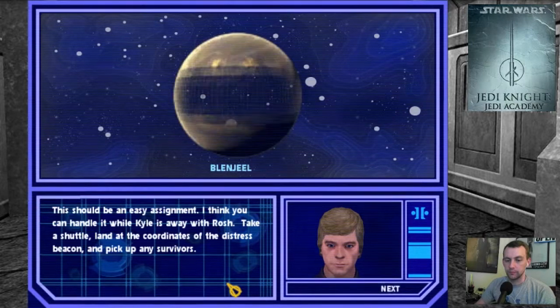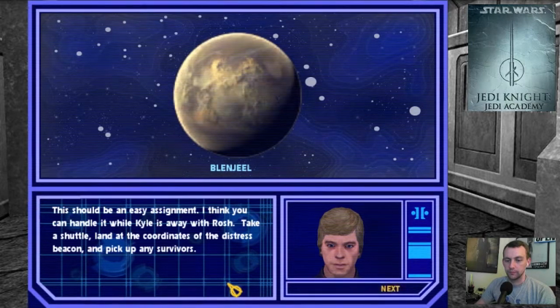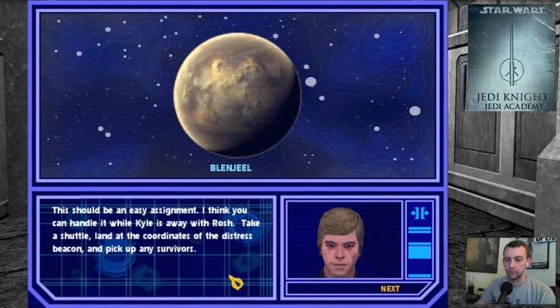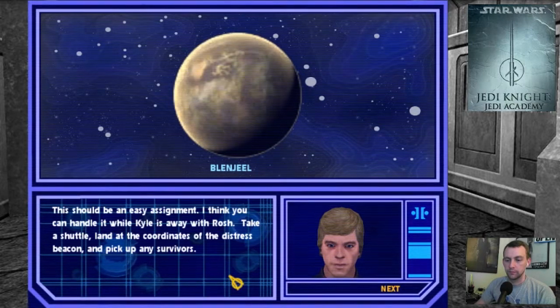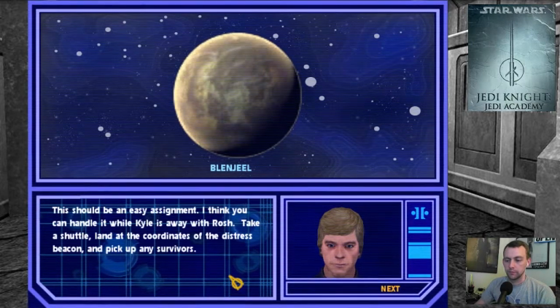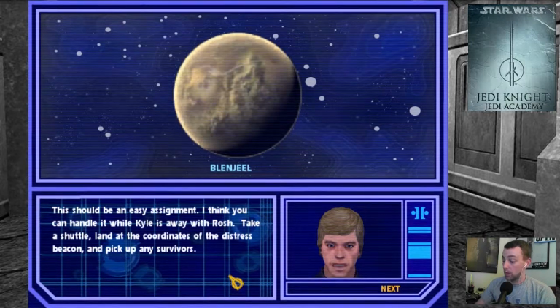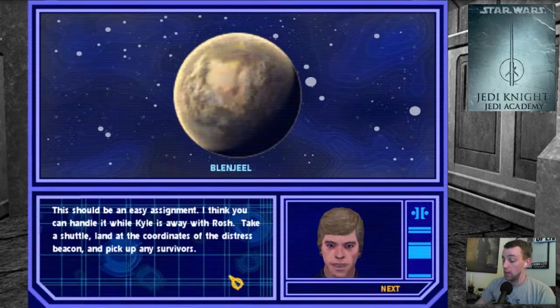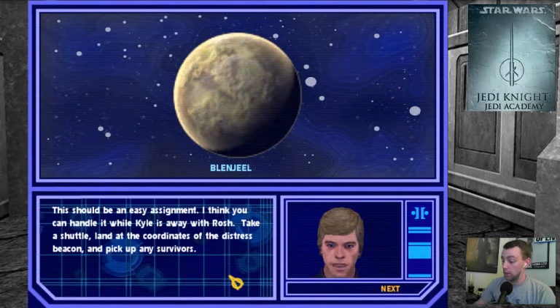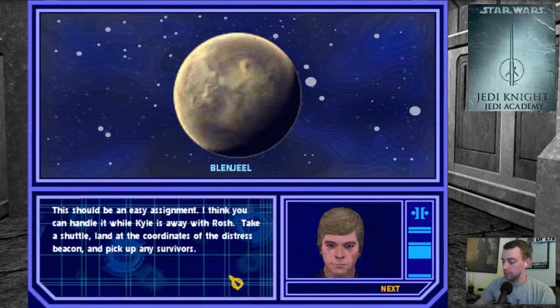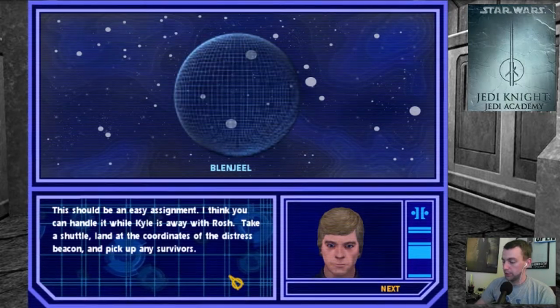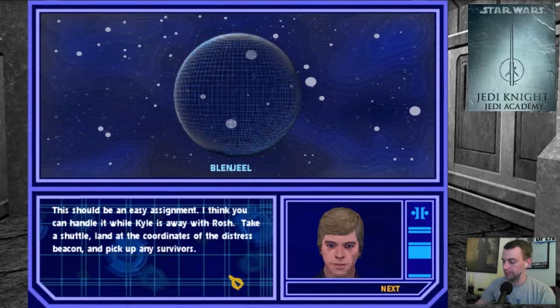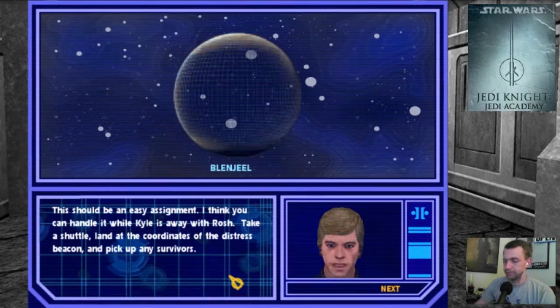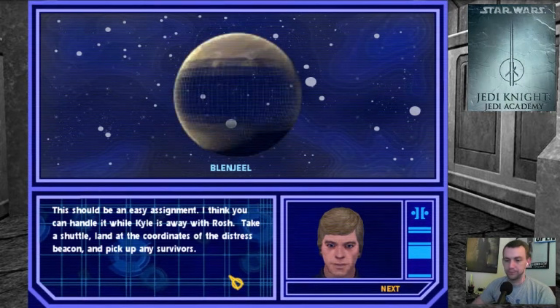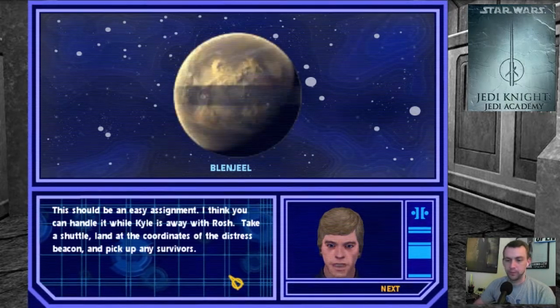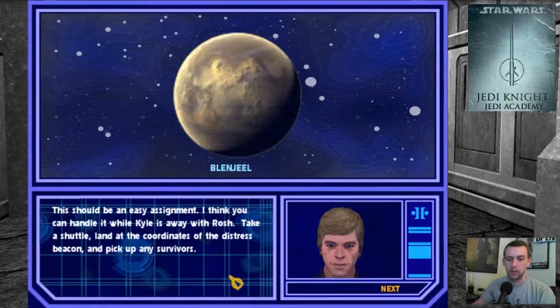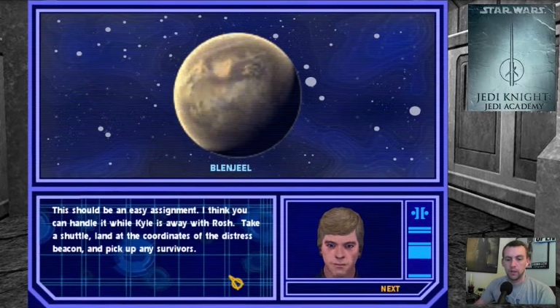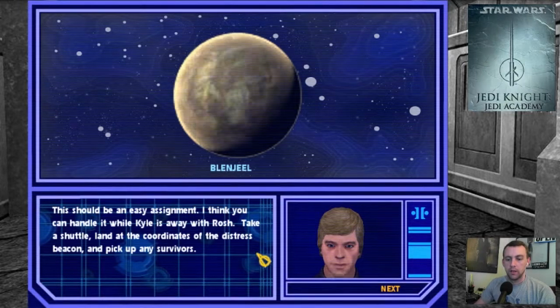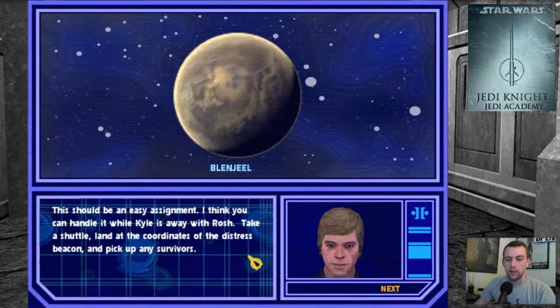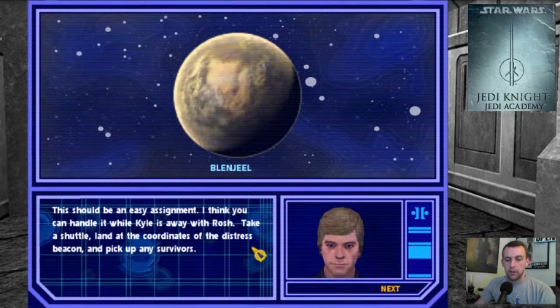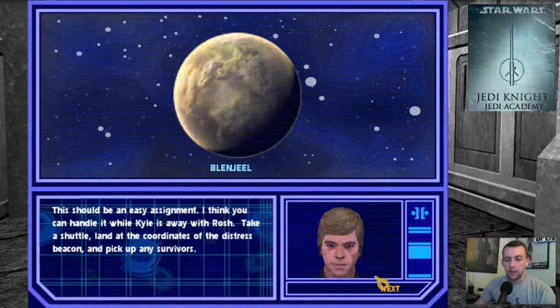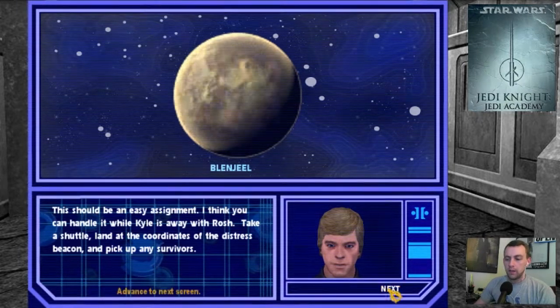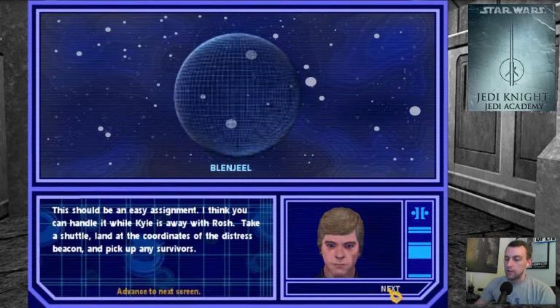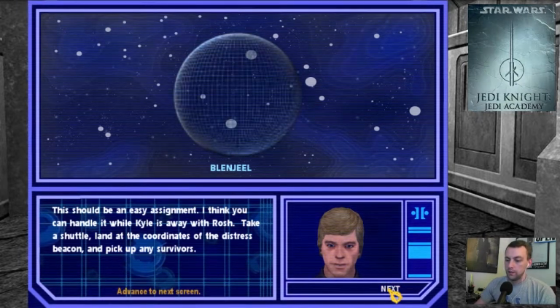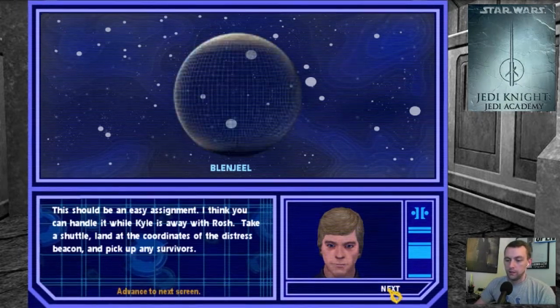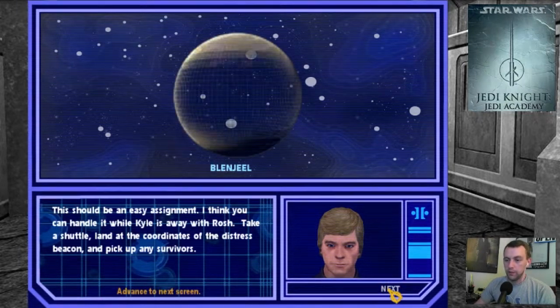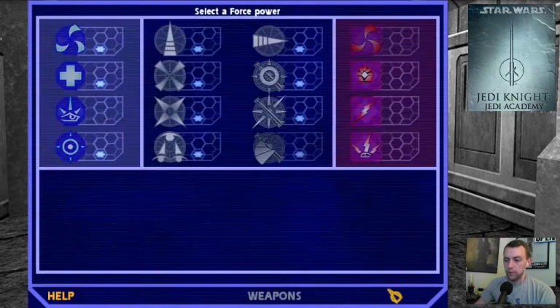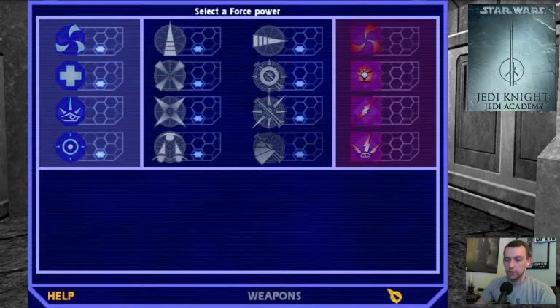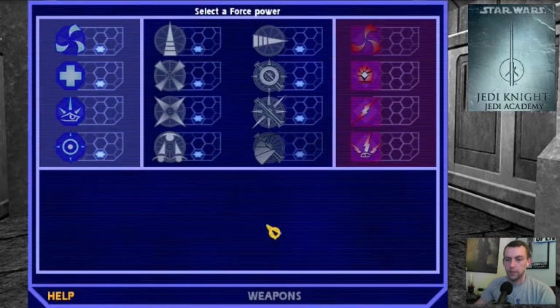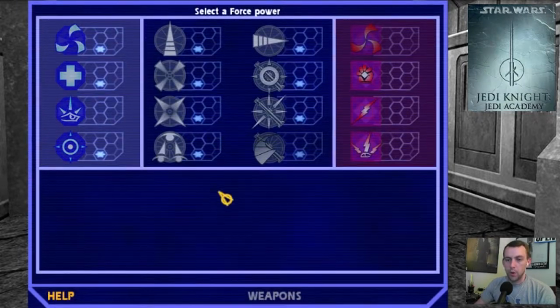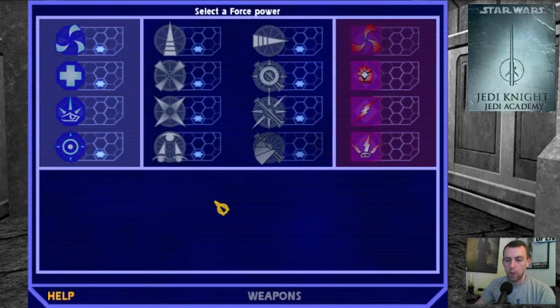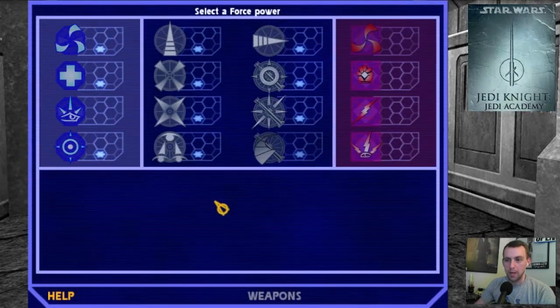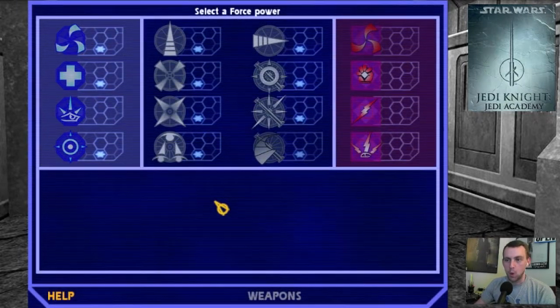This should be an easy assignment. I think you can handle it while Kyle is away with Arash. Take a shuttle, land at the coordinates of the distress beacon, and pick up any survivors. Alright Luke, no problemo.